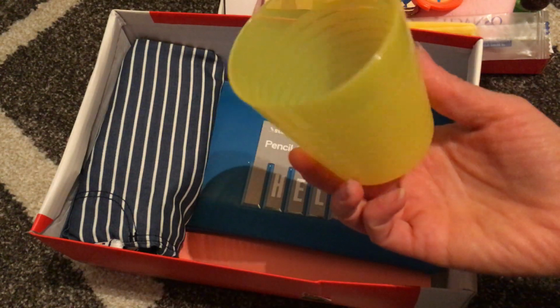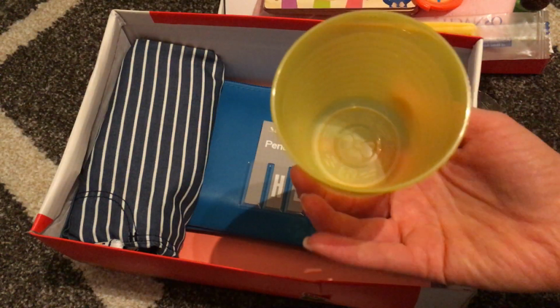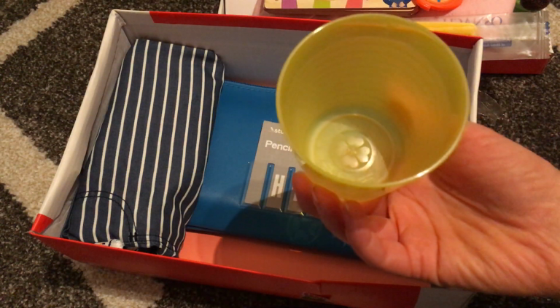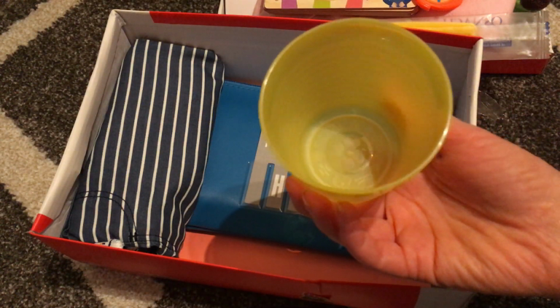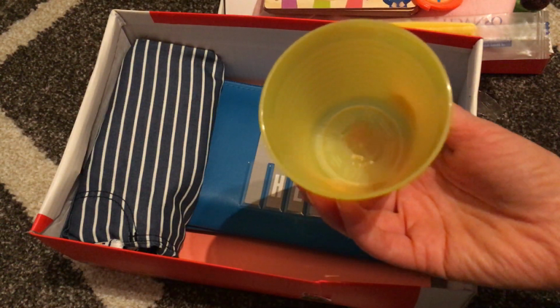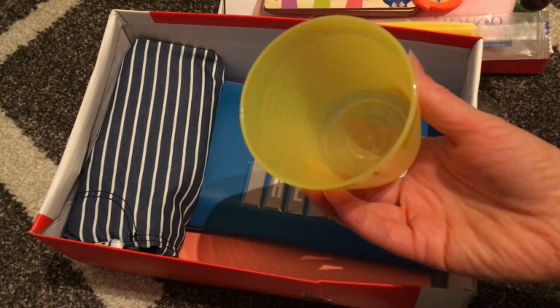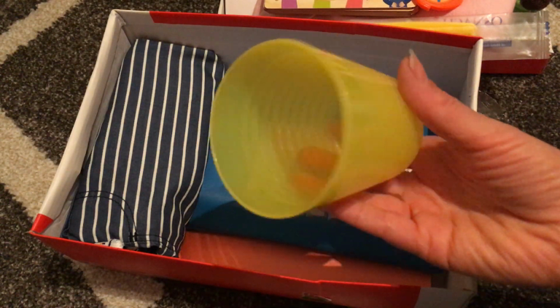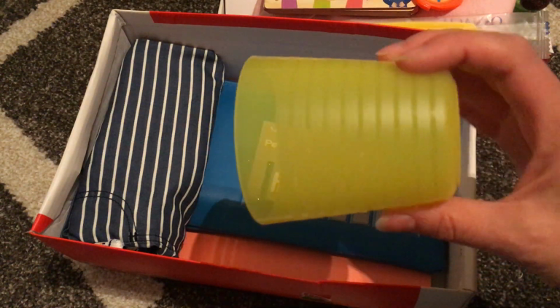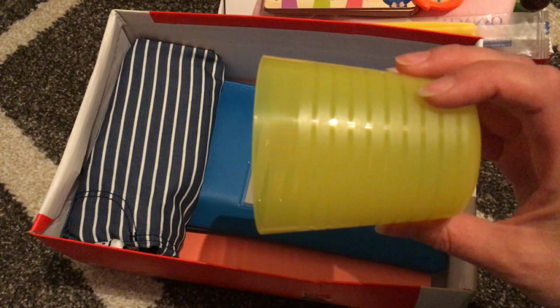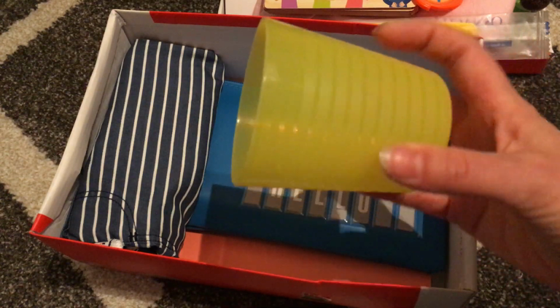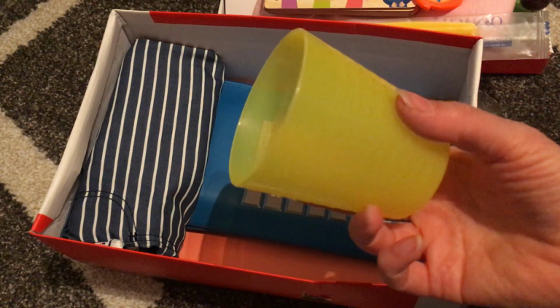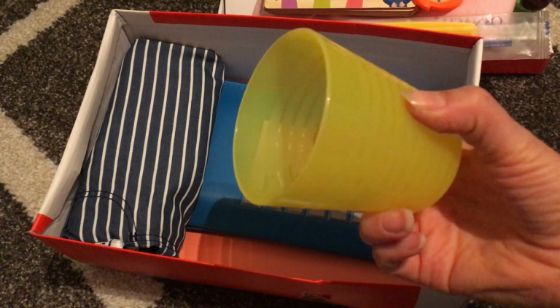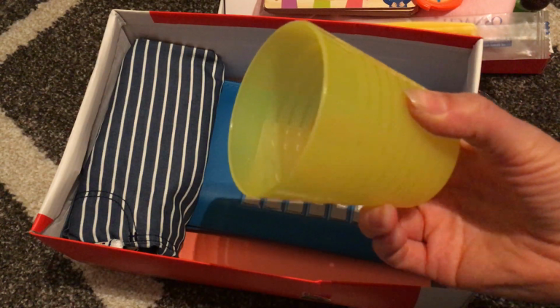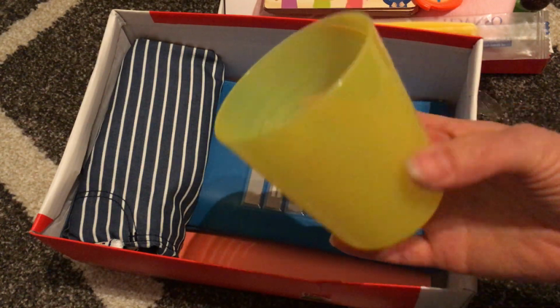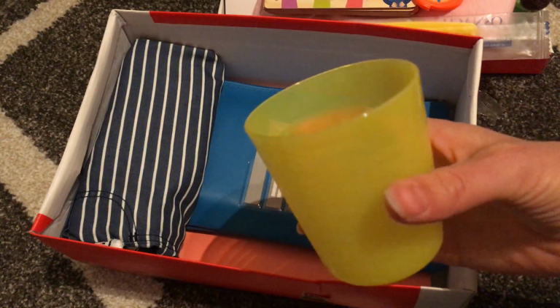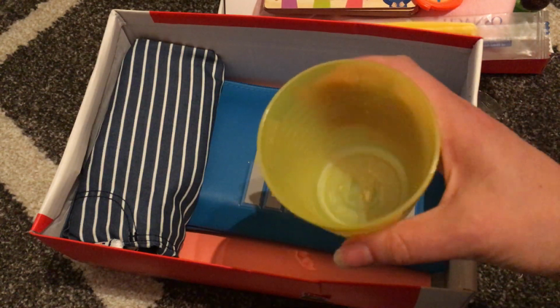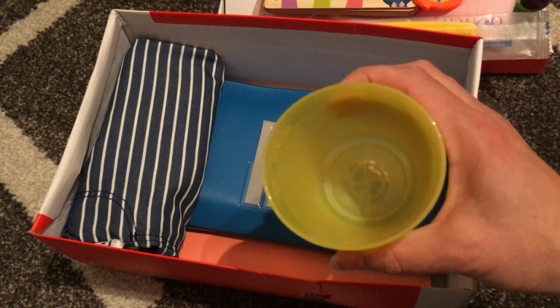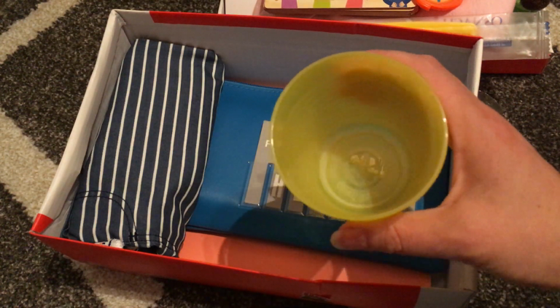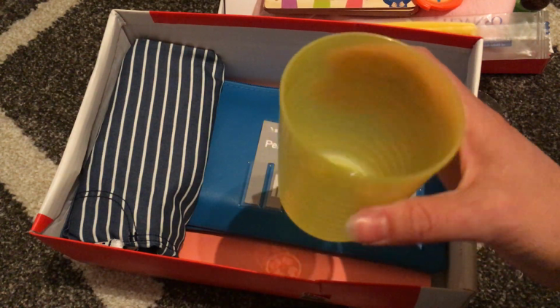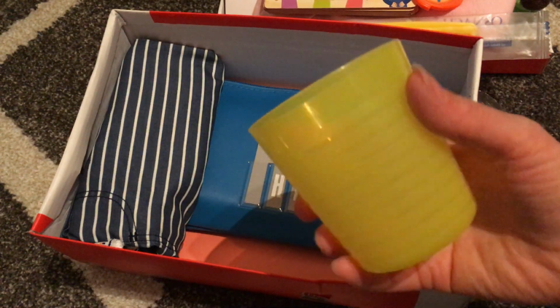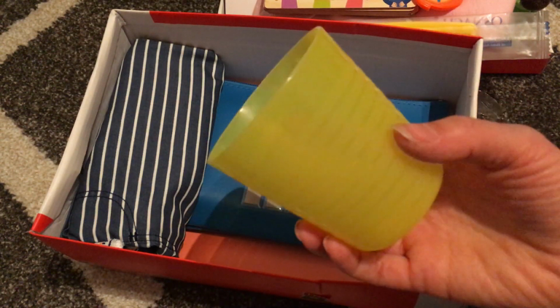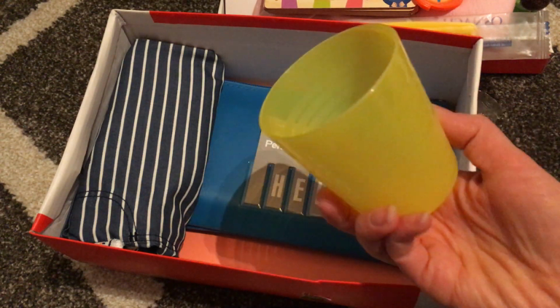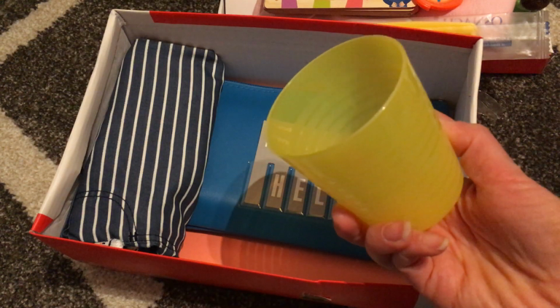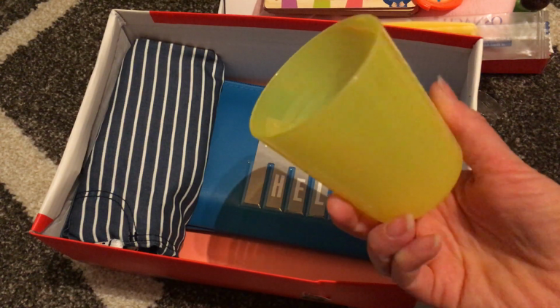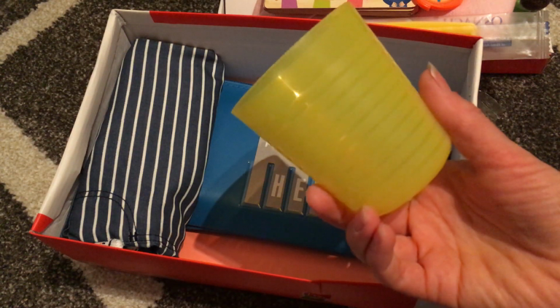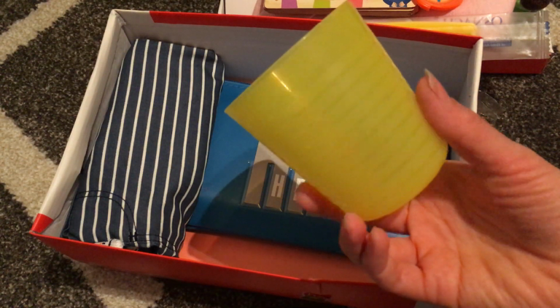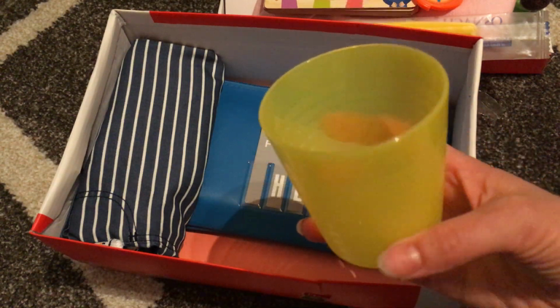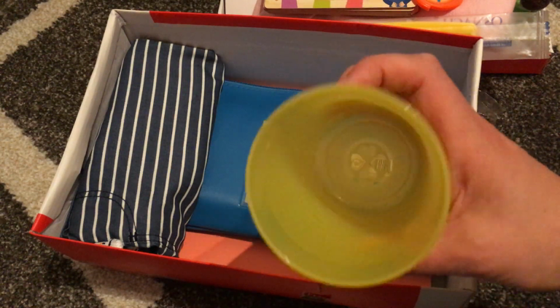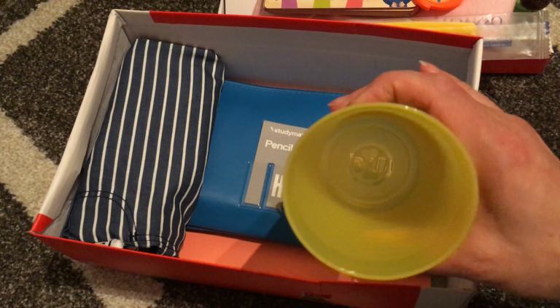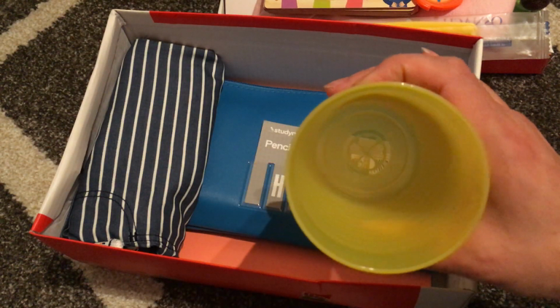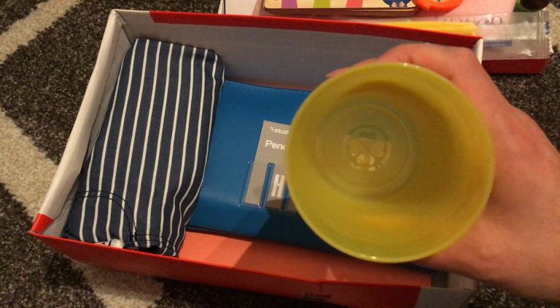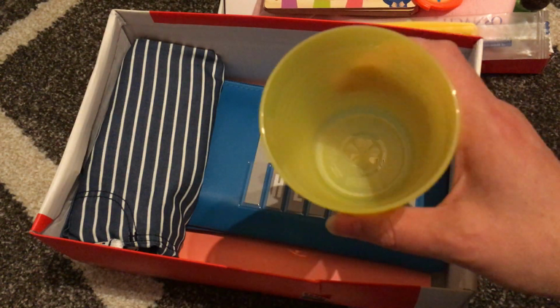I bought some of these IKEA cups — I love these. They're actually quite sturdy and really cheap. They come in a packet of about six, so I bought a couple of packets. Every box will get a cup.